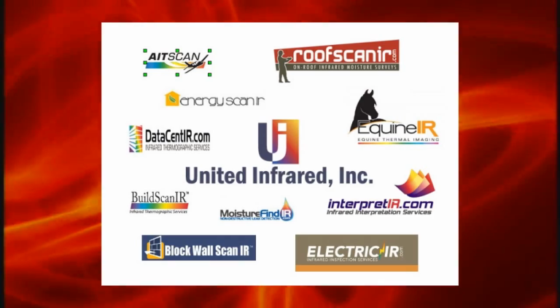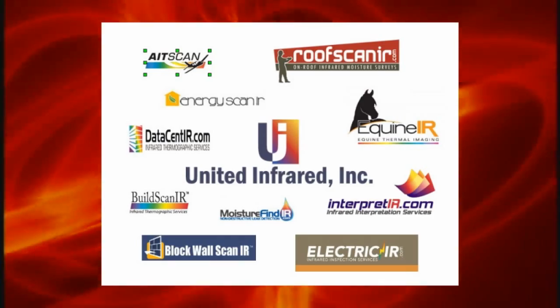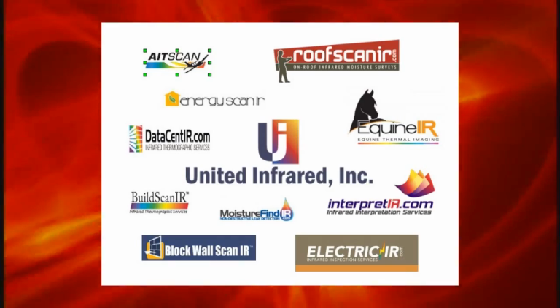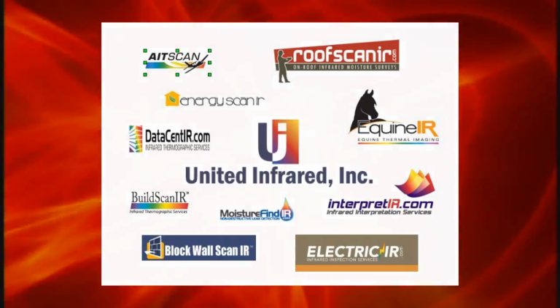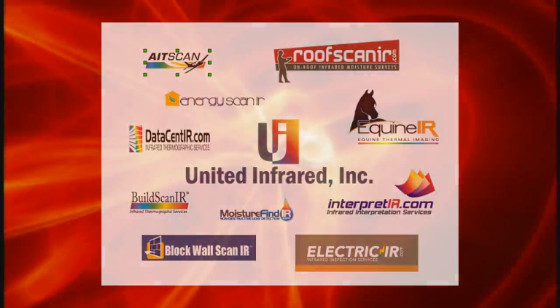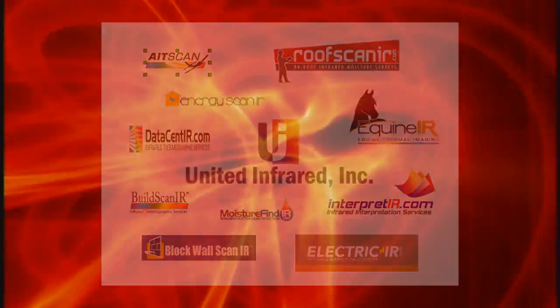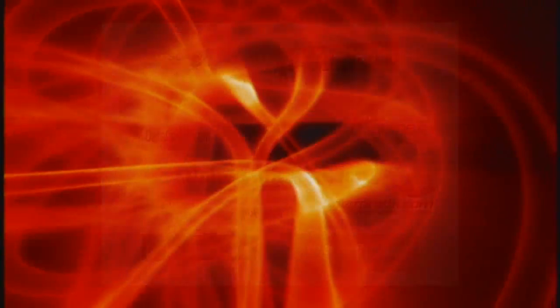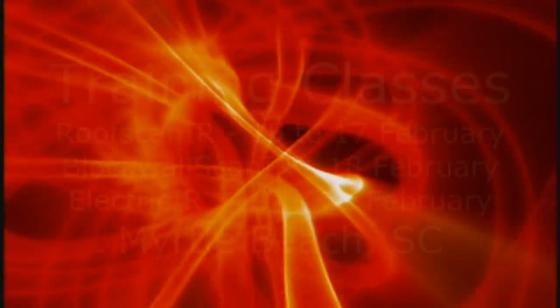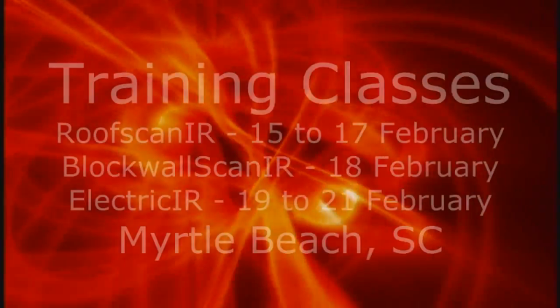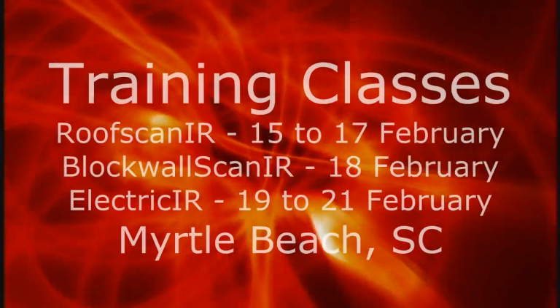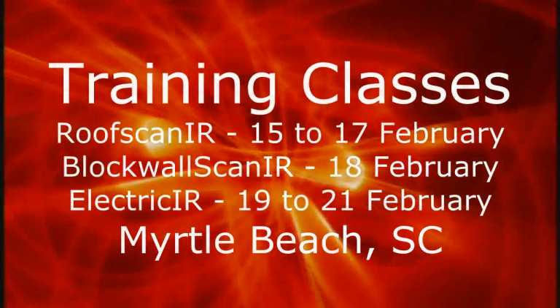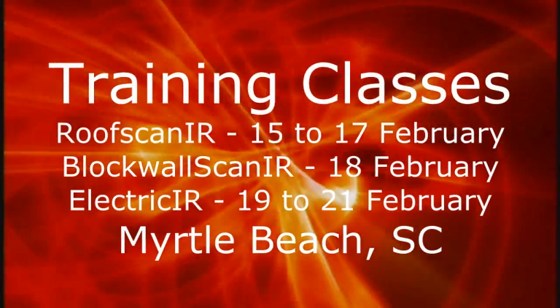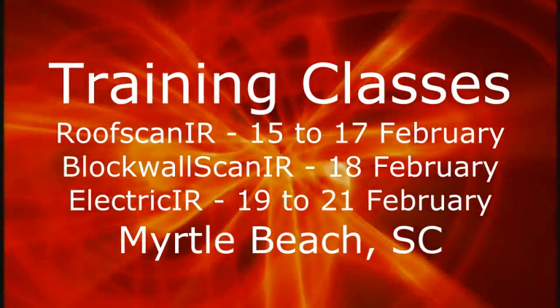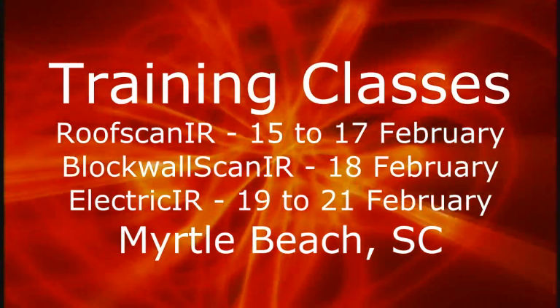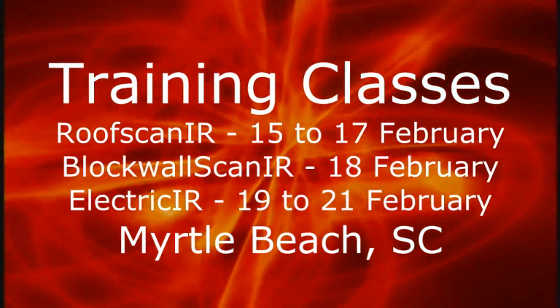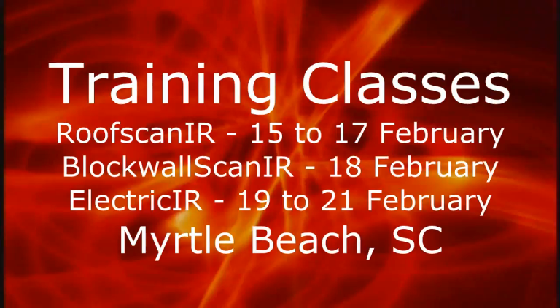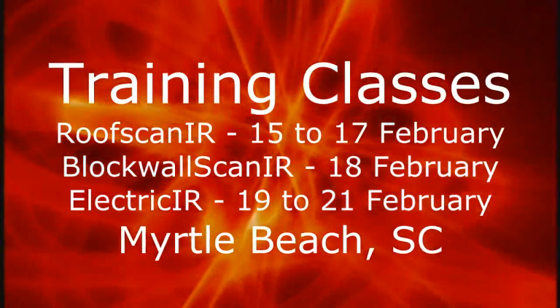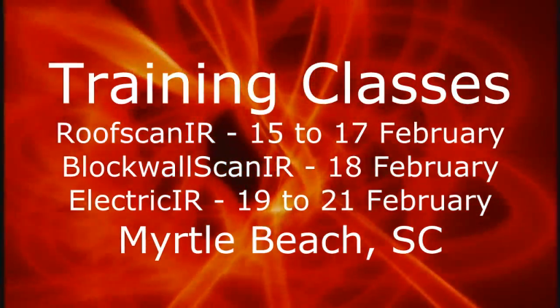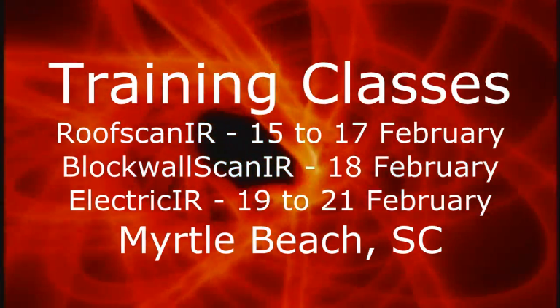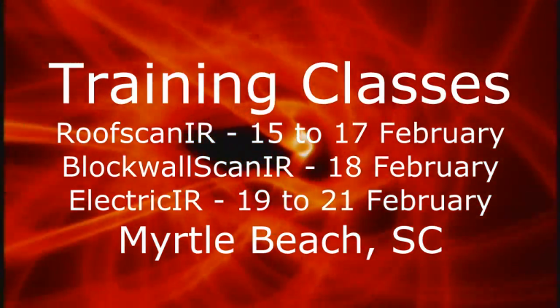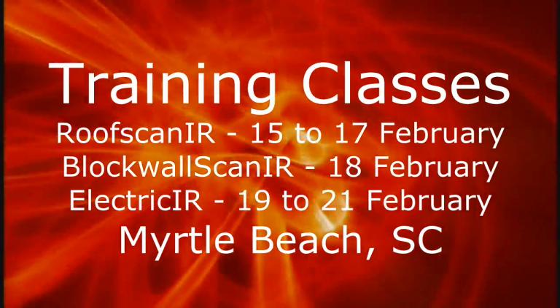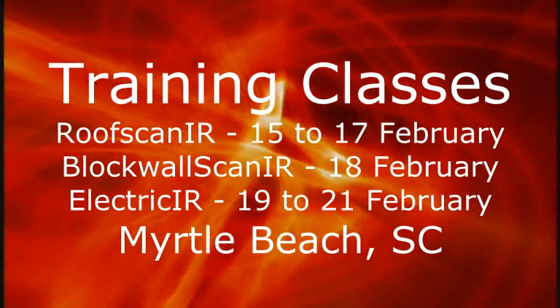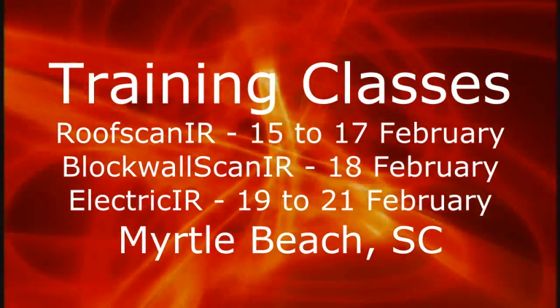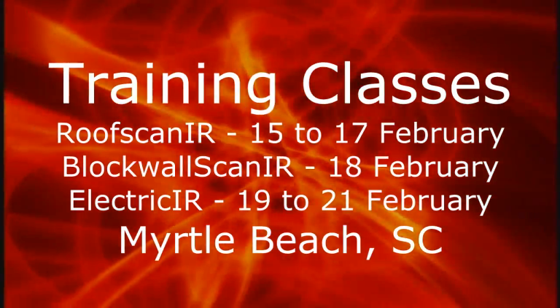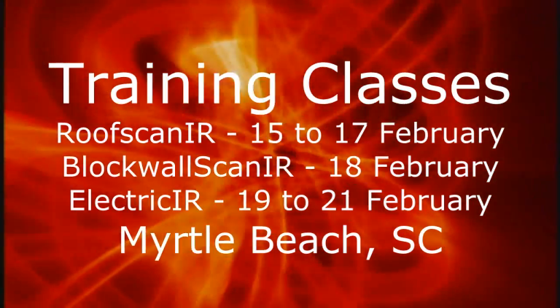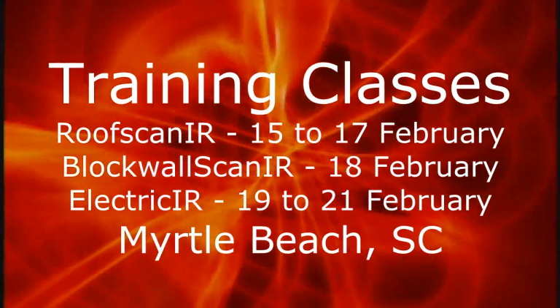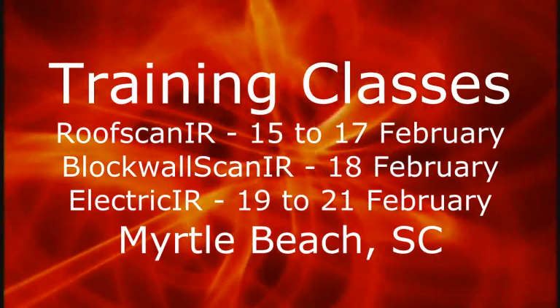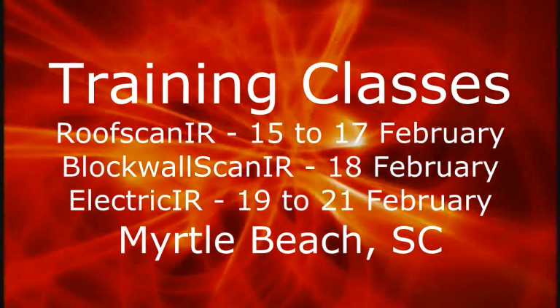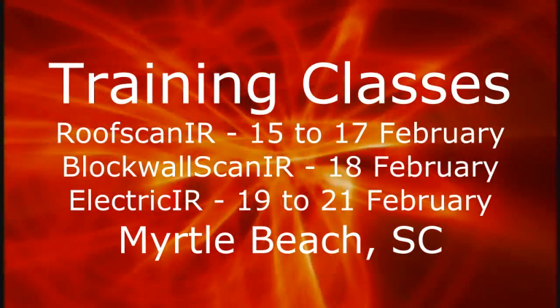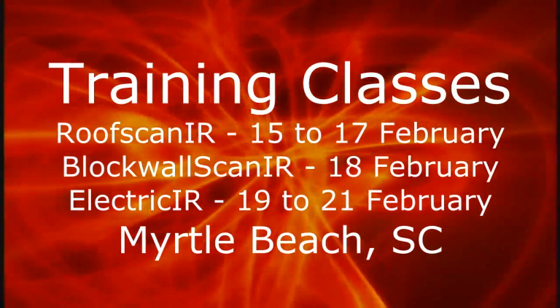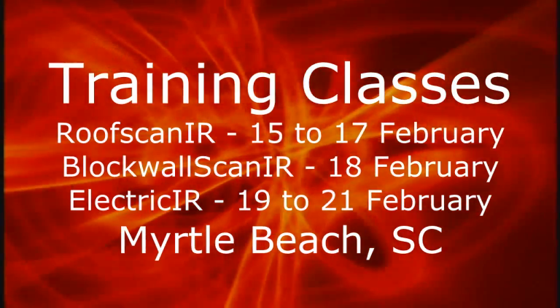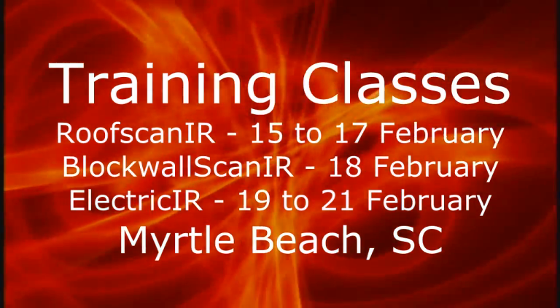Shortly after that, we'll be in Myrtle Beach, South Carolina, teaching our Roof Scan IR, Block Wall Scan IR, and Electric IR training modules.